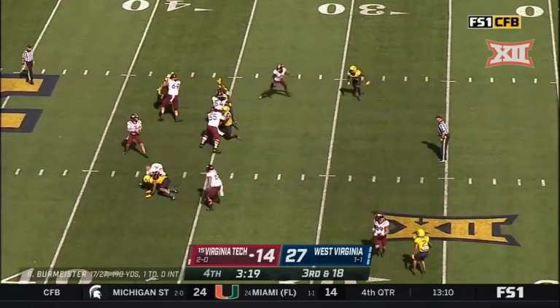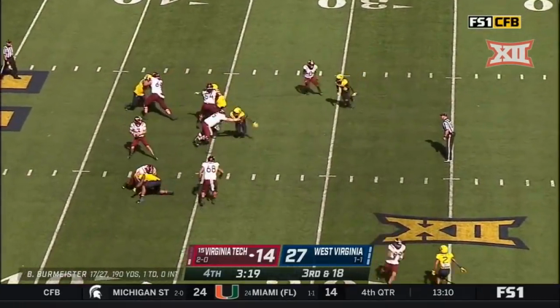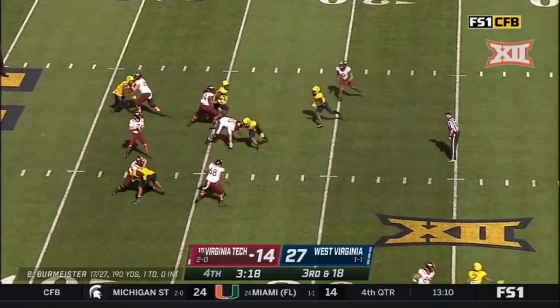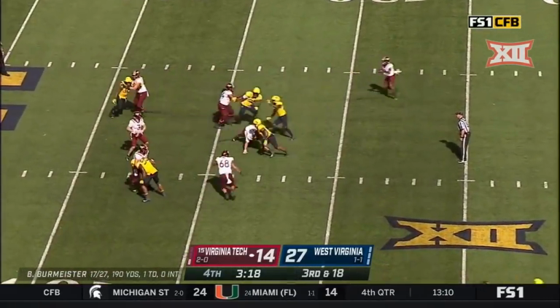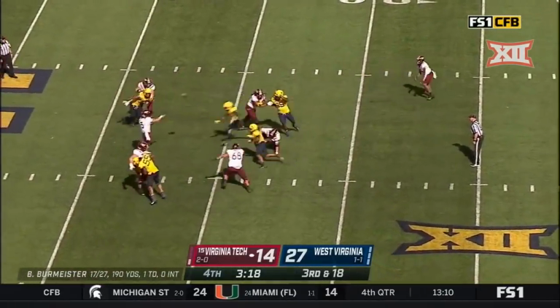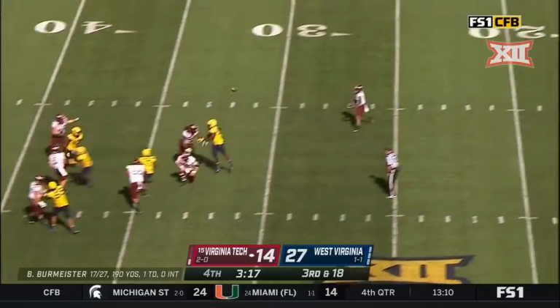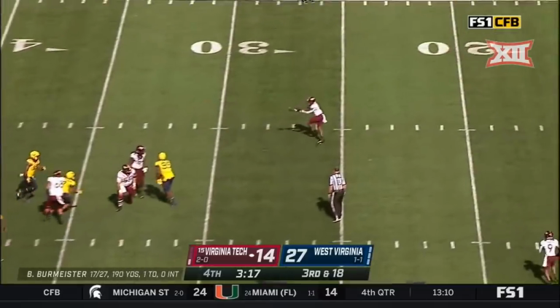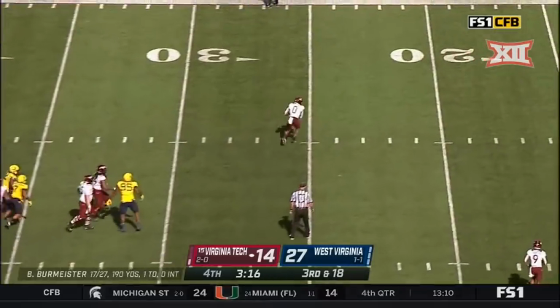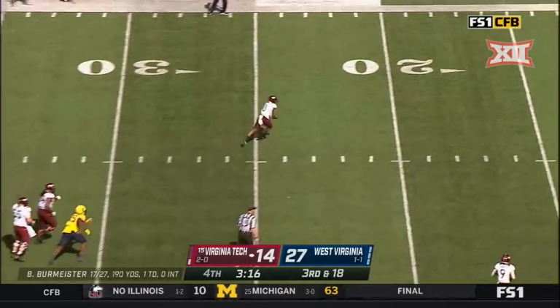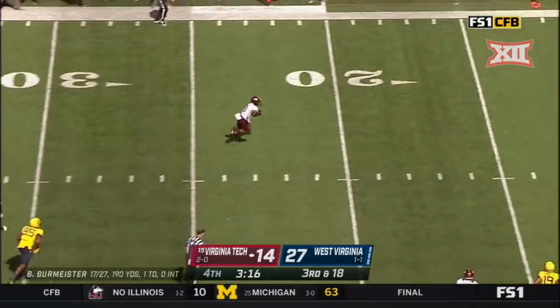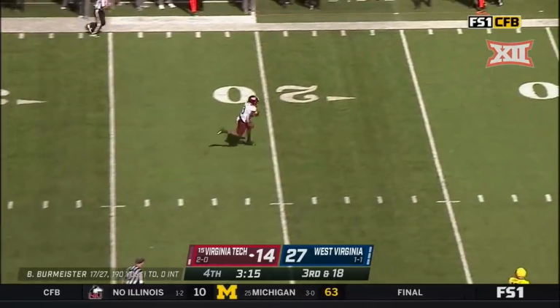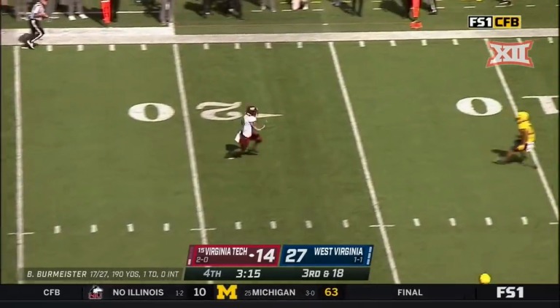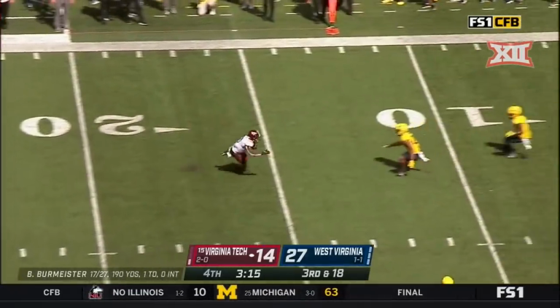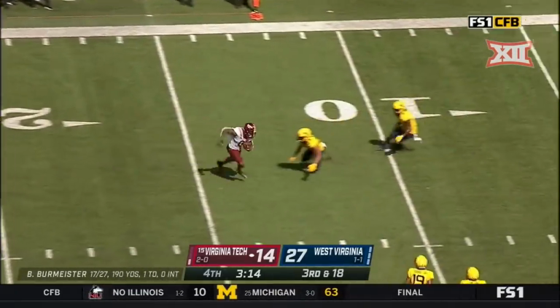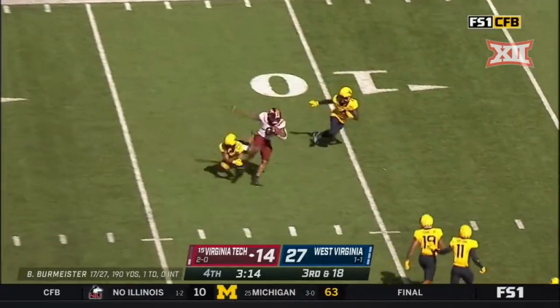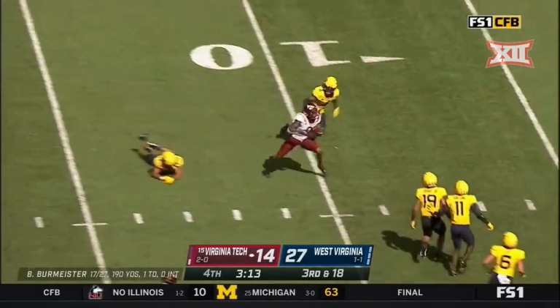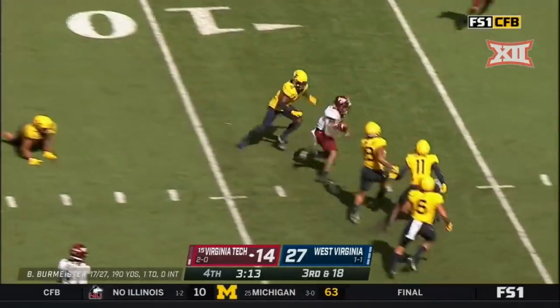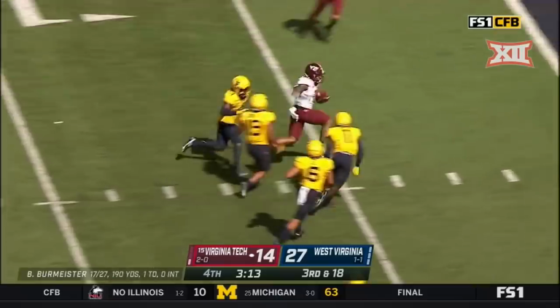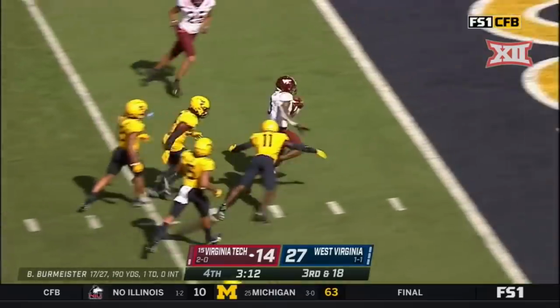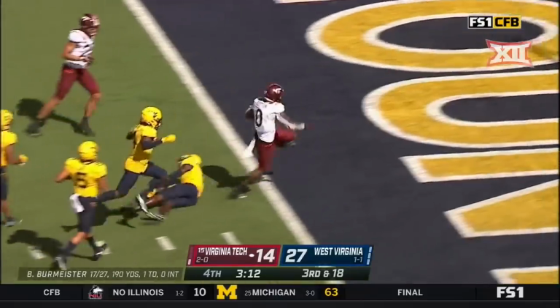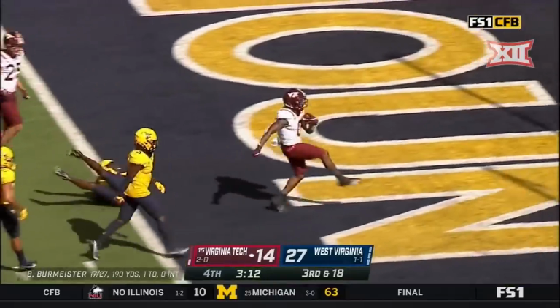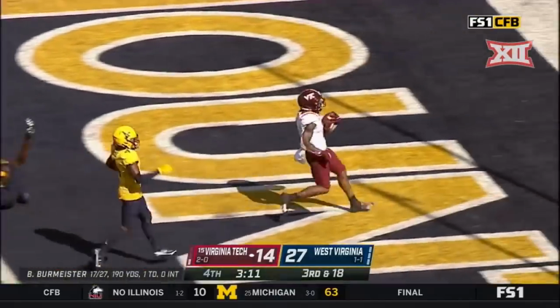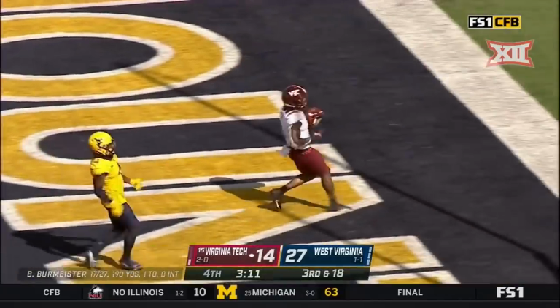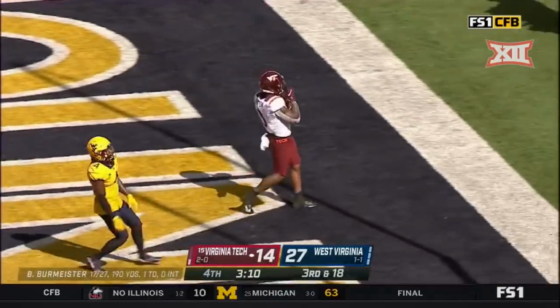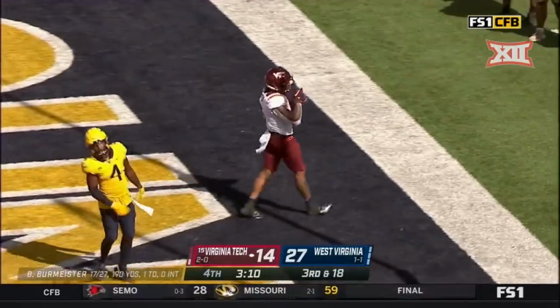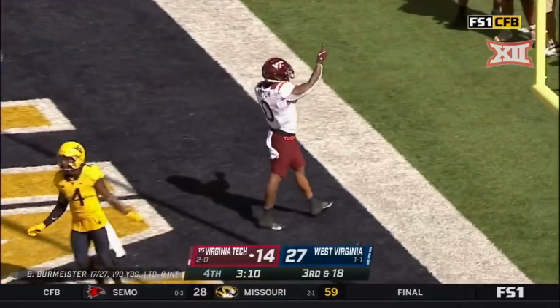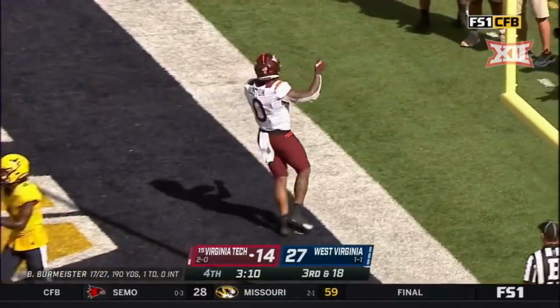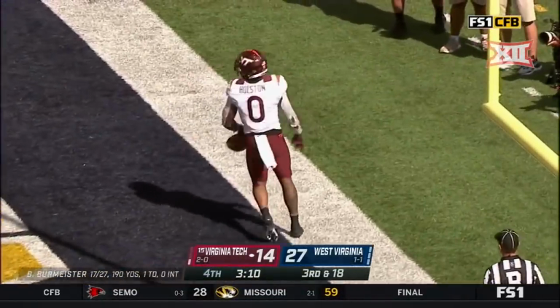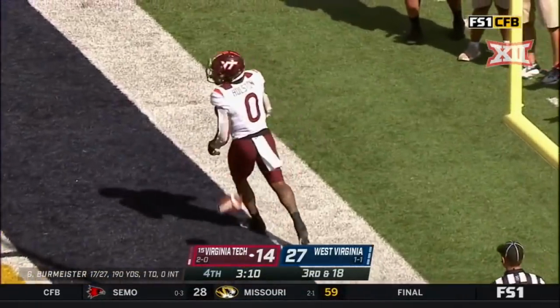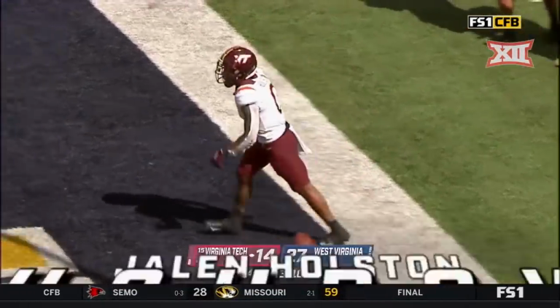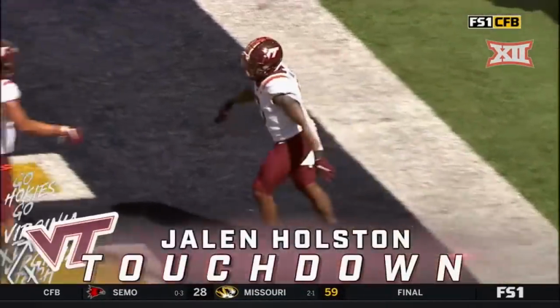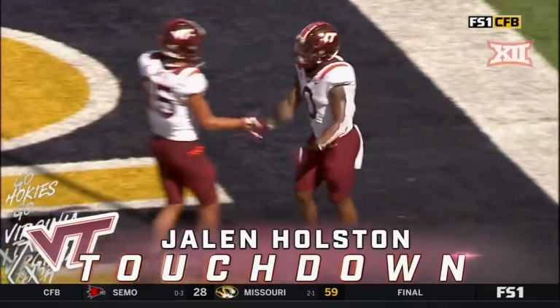On third and 18, trying to find something underneath — it's Holston. Holston cuts back inside the 10! Touchdown, Hokies! Virginia Tech still alive in the fourth quarter.